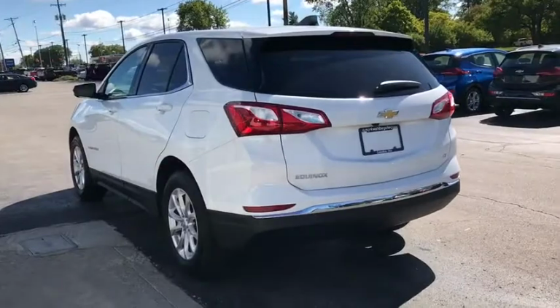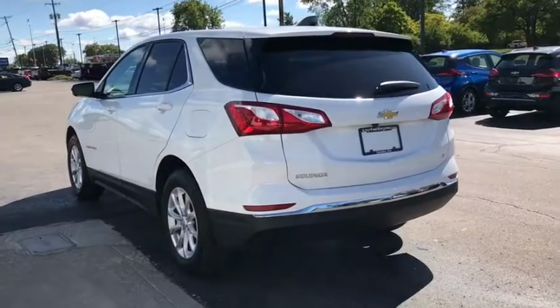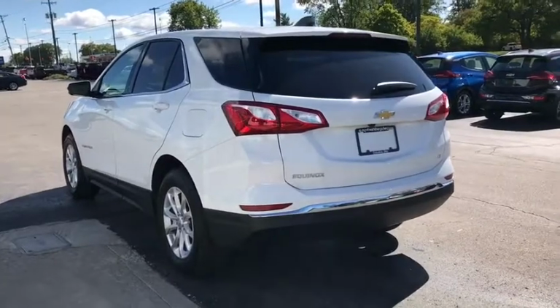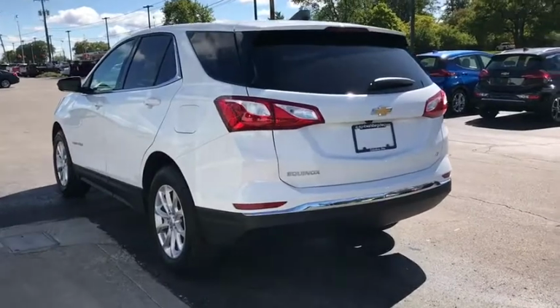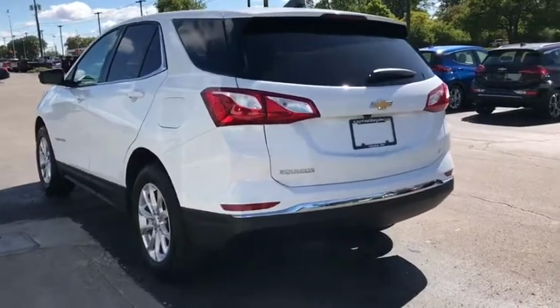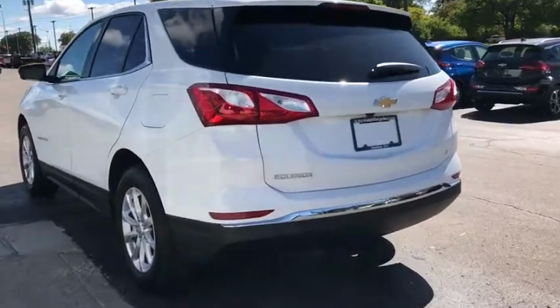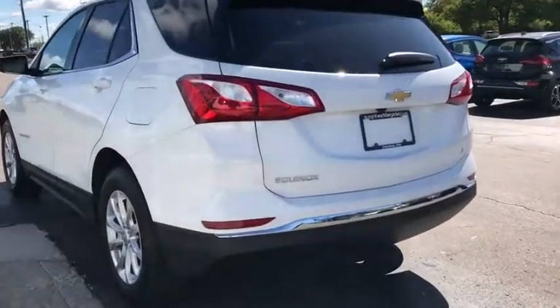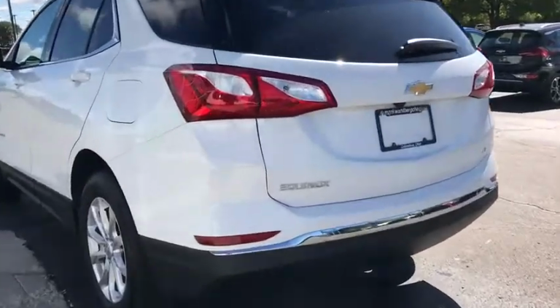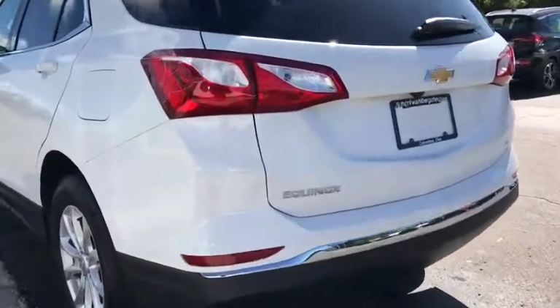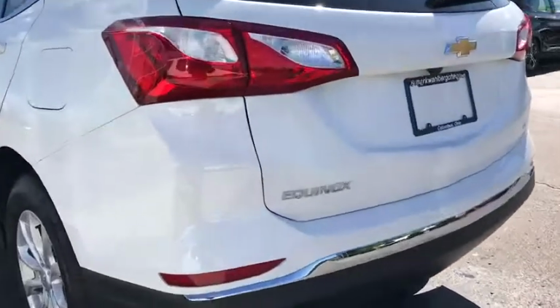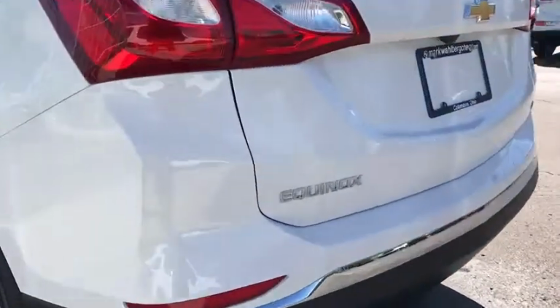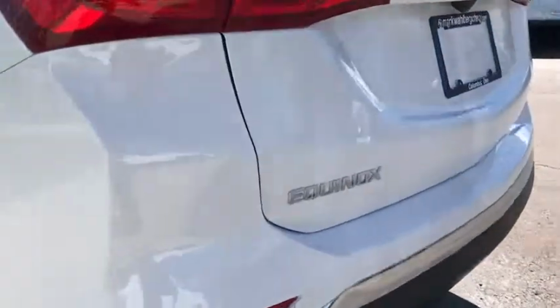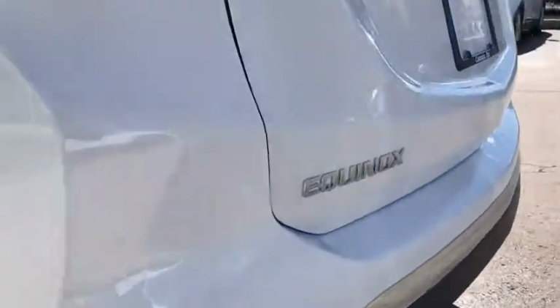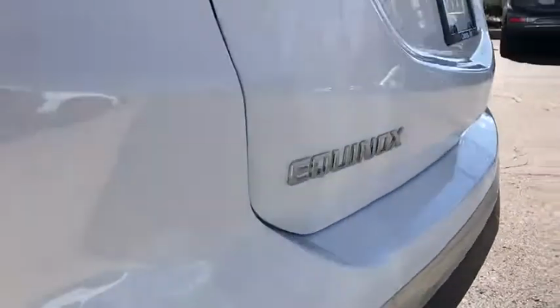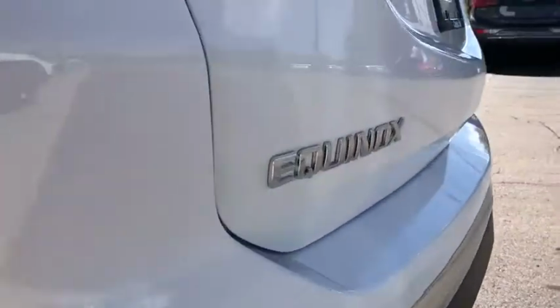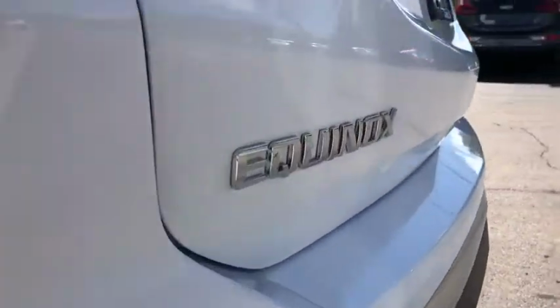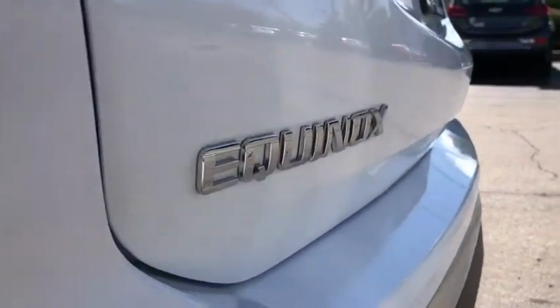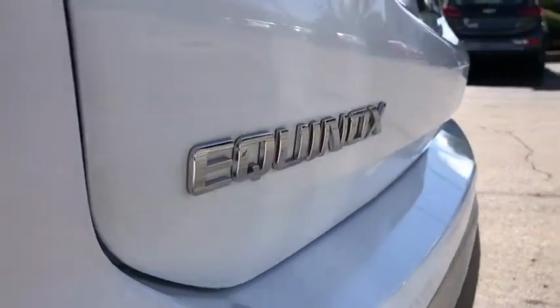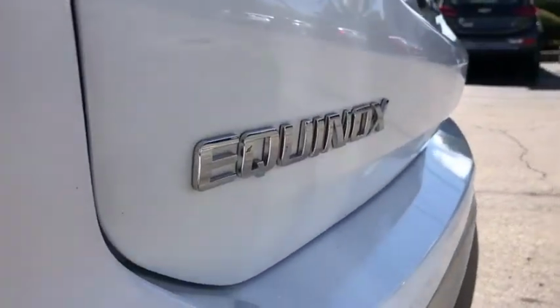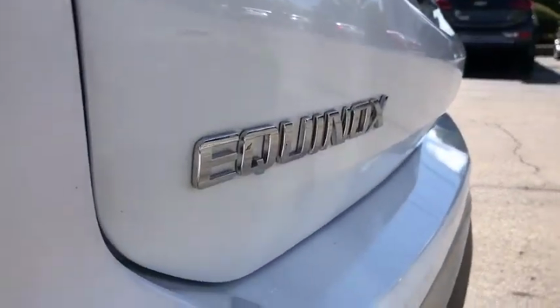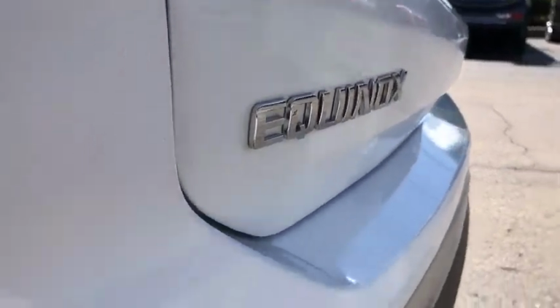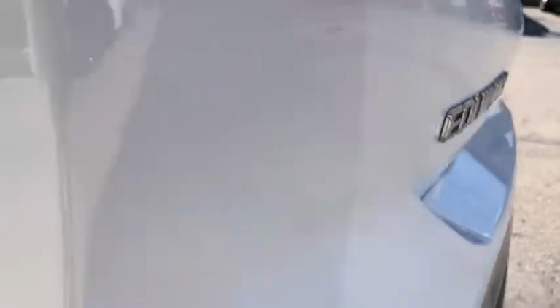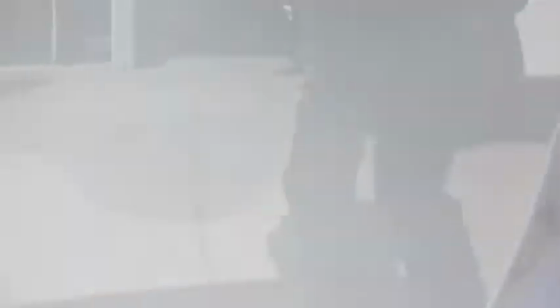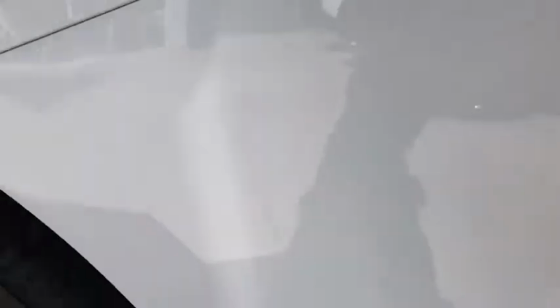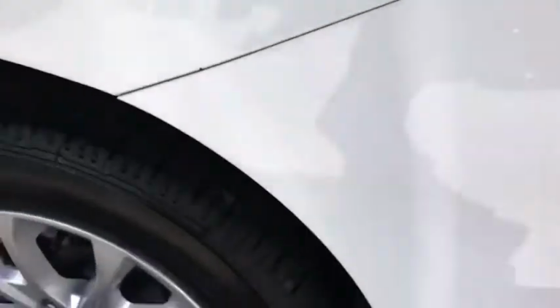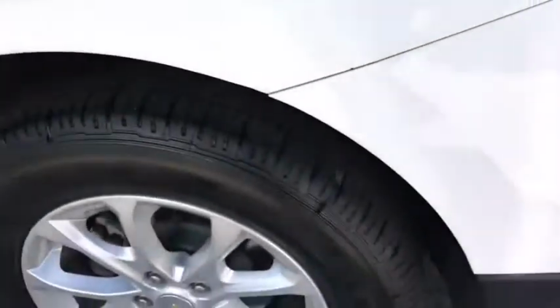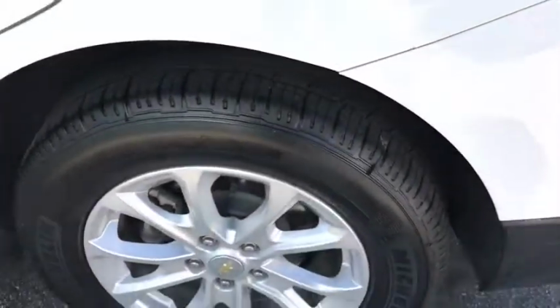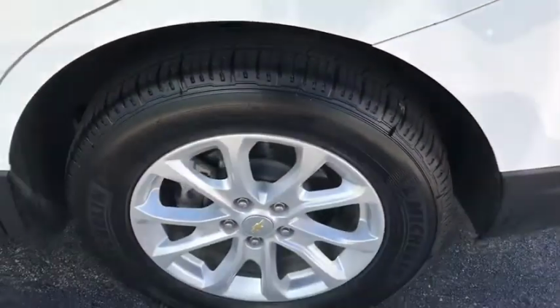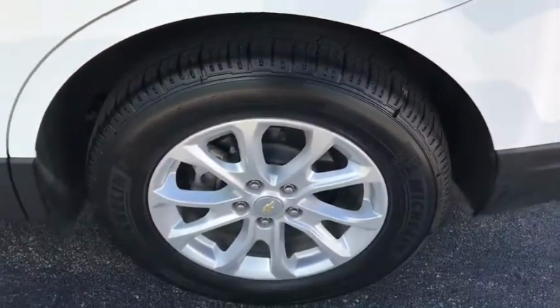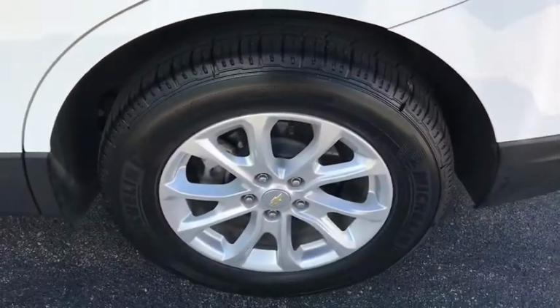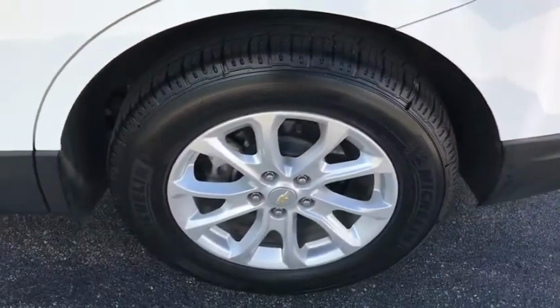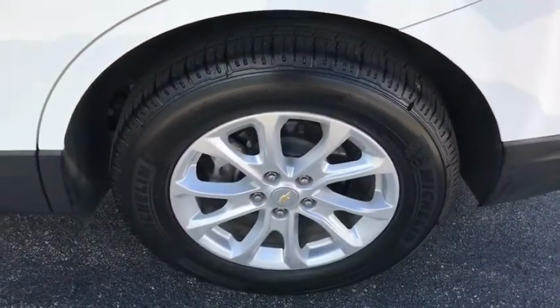Bluetooth. Adjustable steering wheel. Cruise control. Keyless start. Four-wheel disc brakes. Floor mats. Aluminum wheels. Front wheel drive.